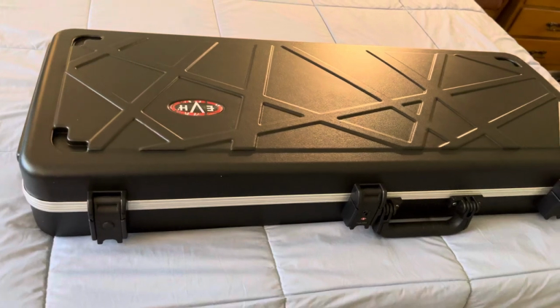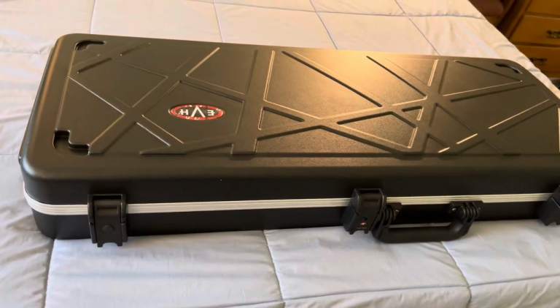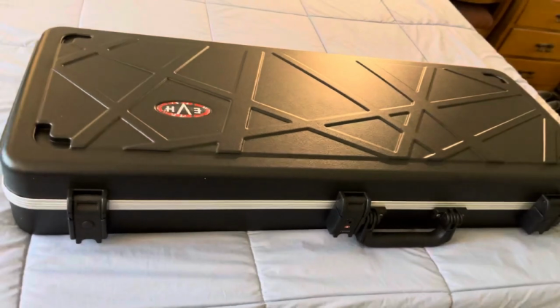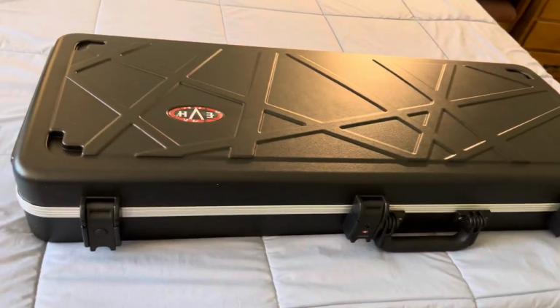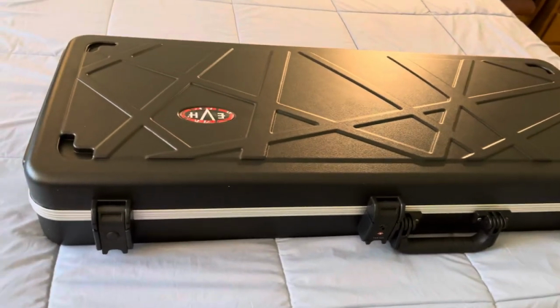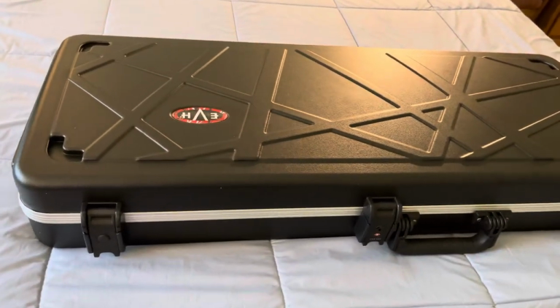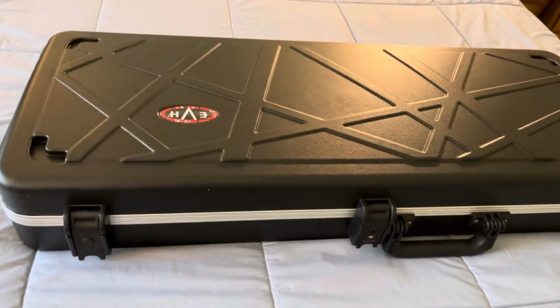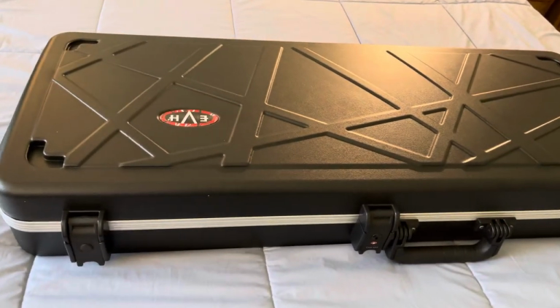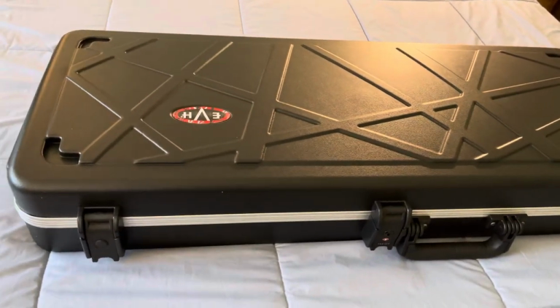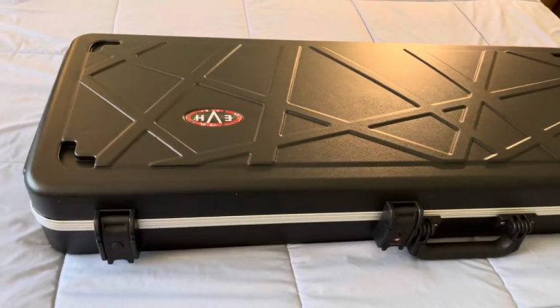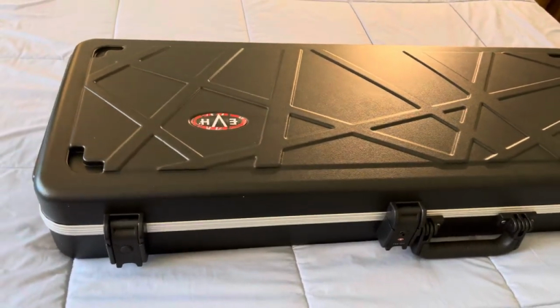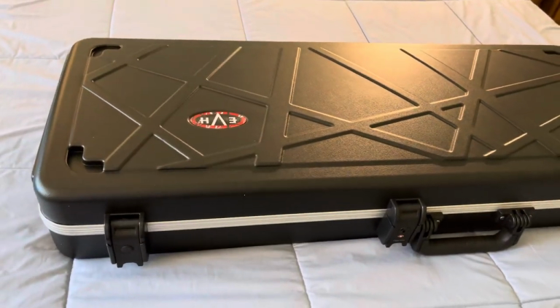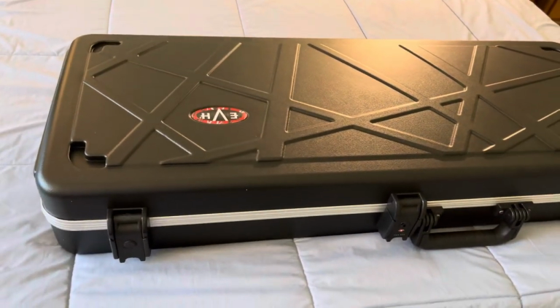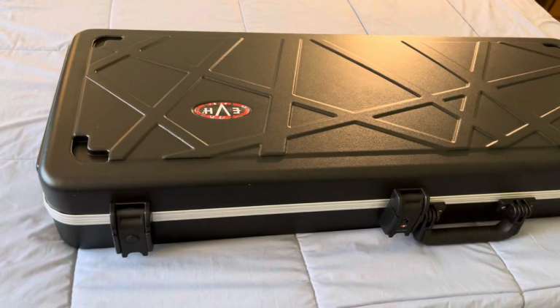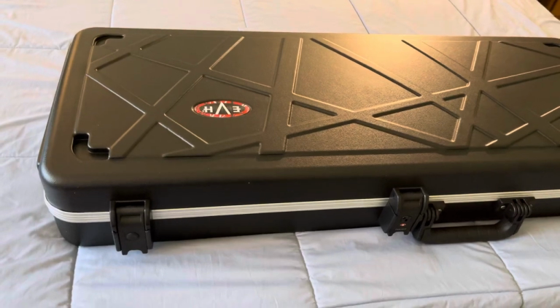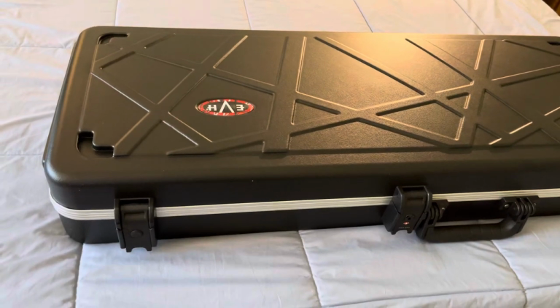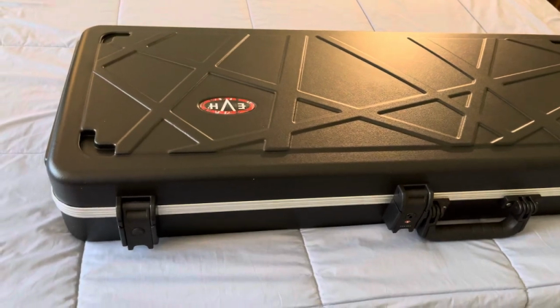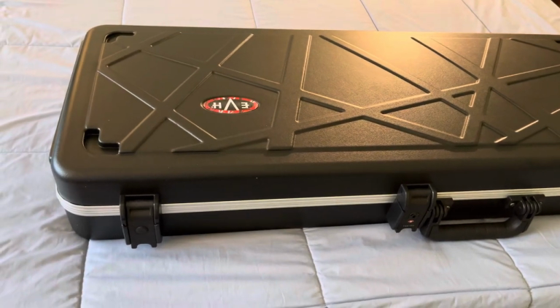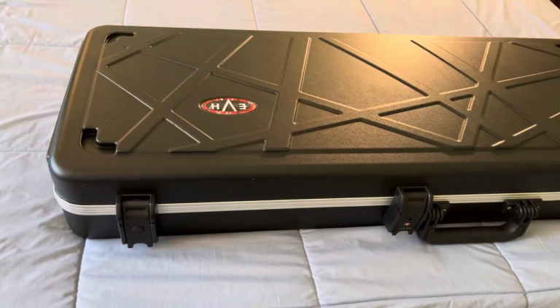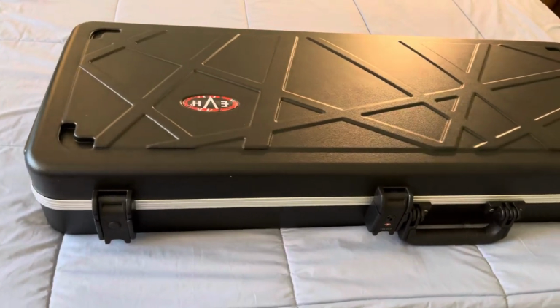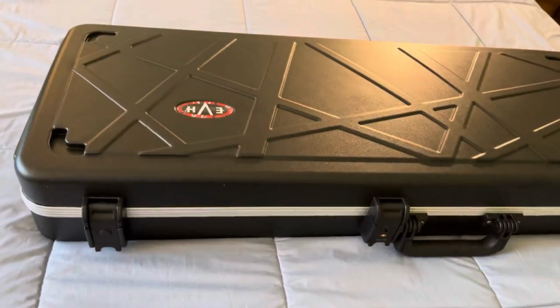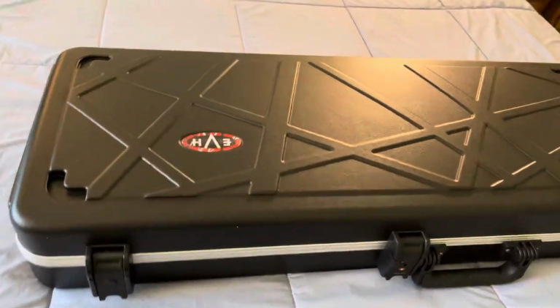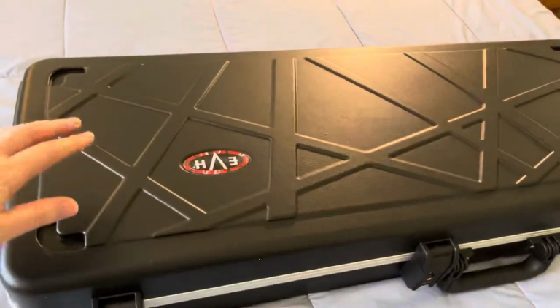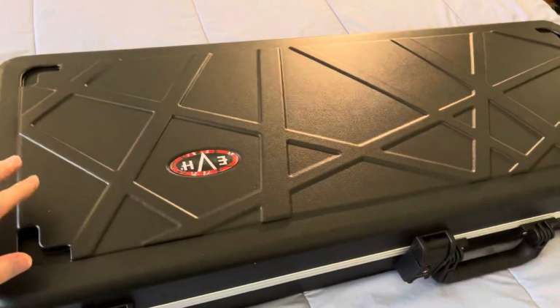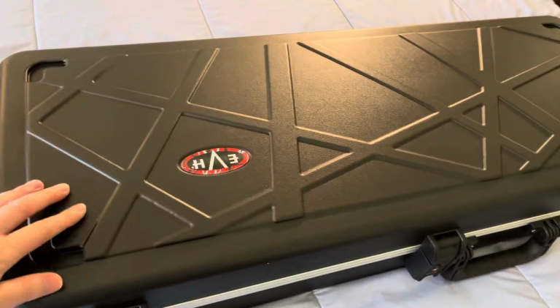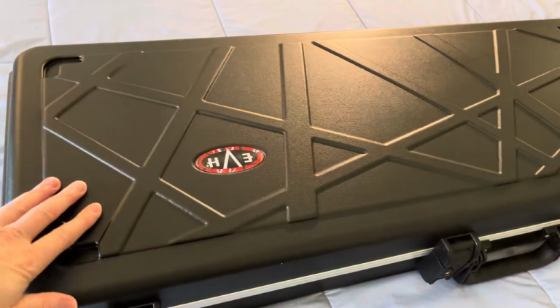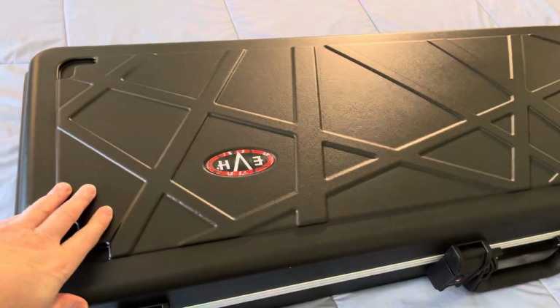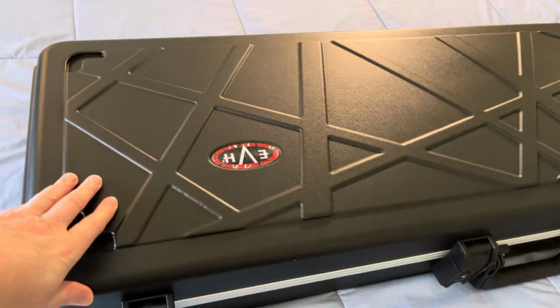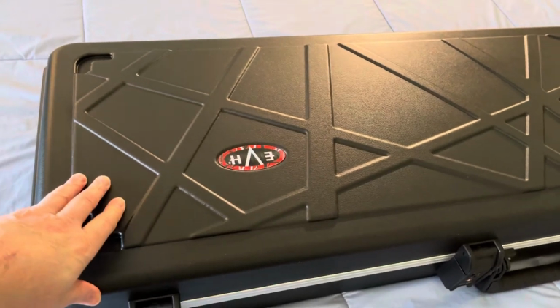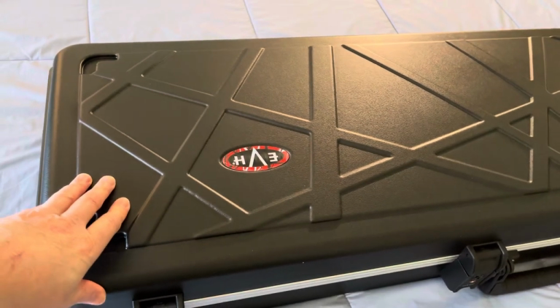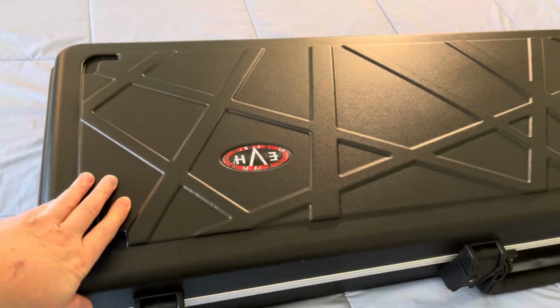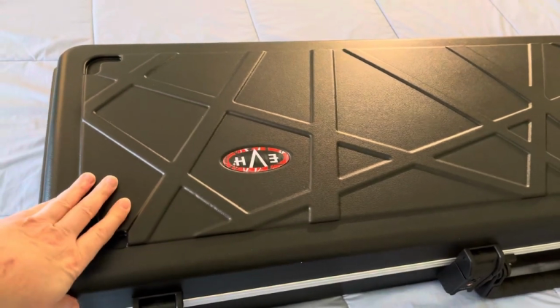This is just a really short video. If any of you have bought an EVH standard, those do not come with an EVH case. In fact, a lot of them don't even come with gig bags.